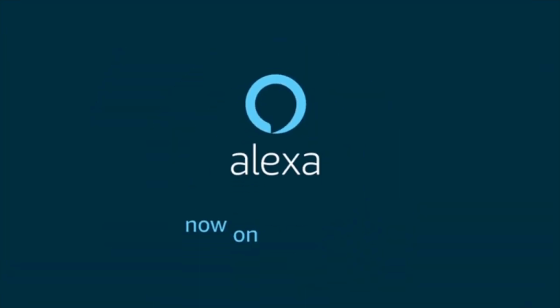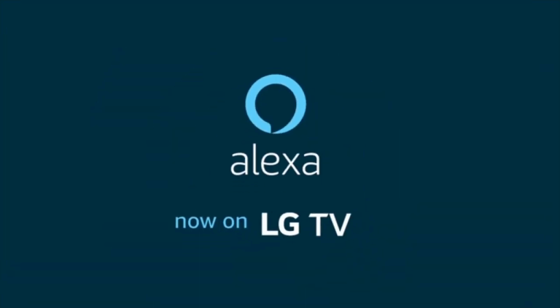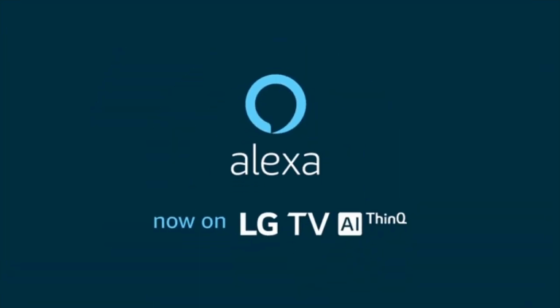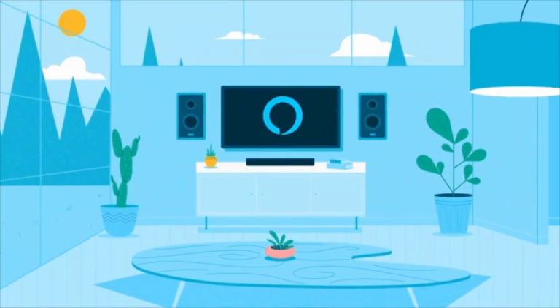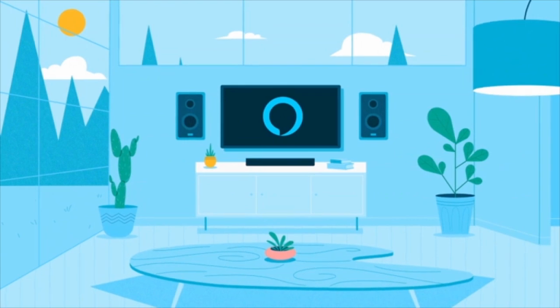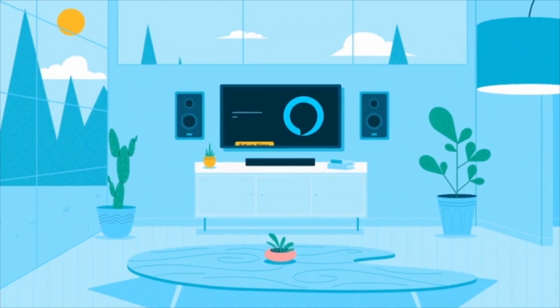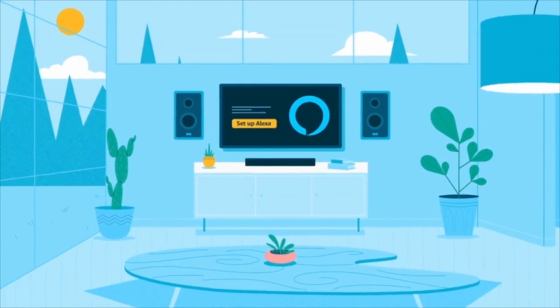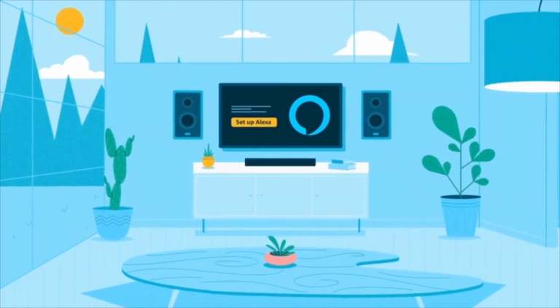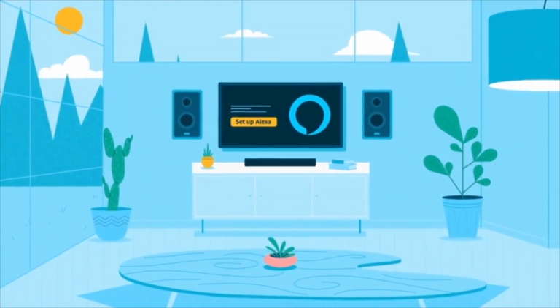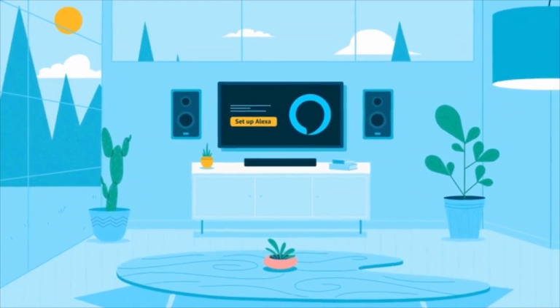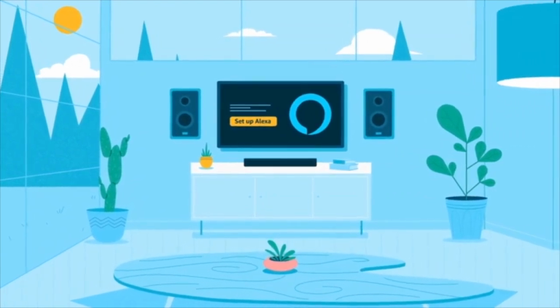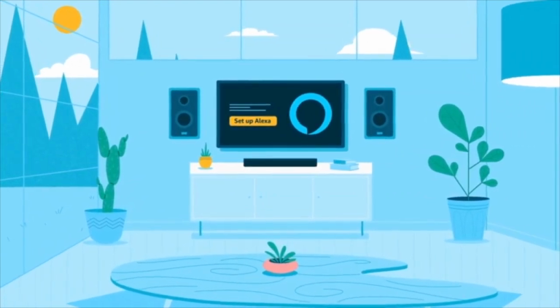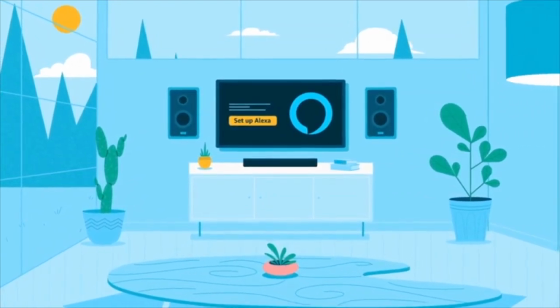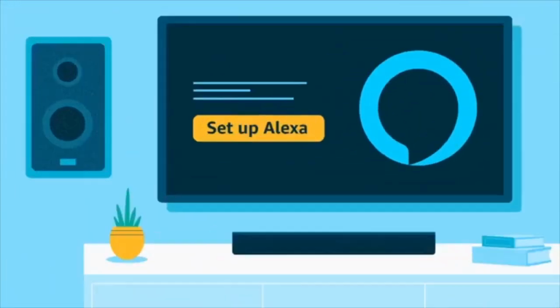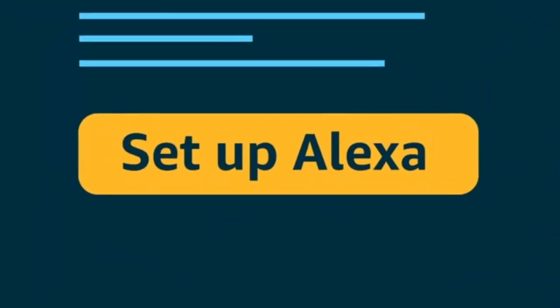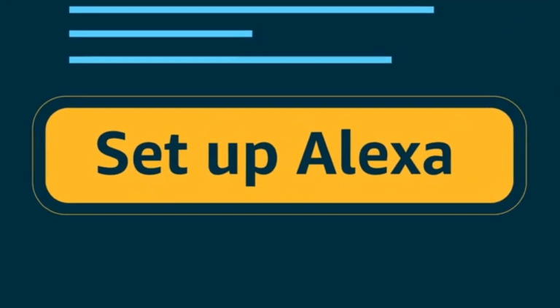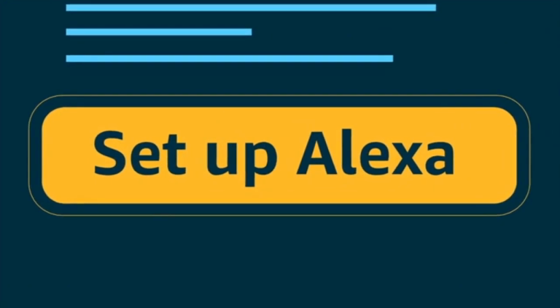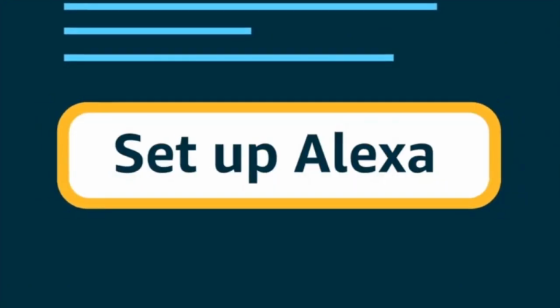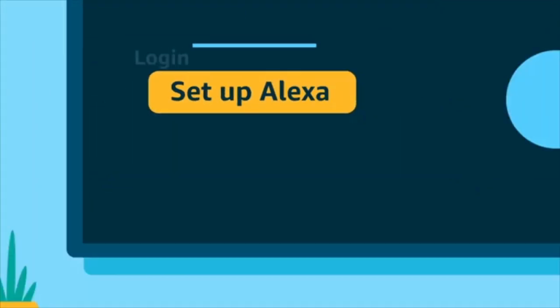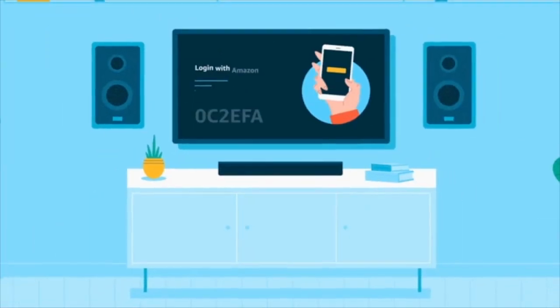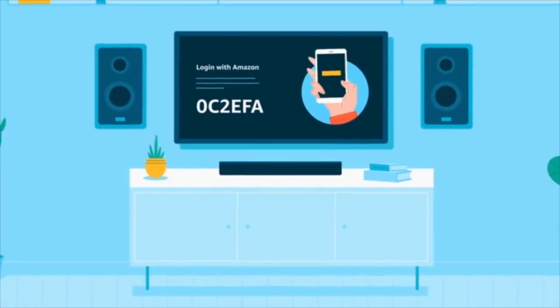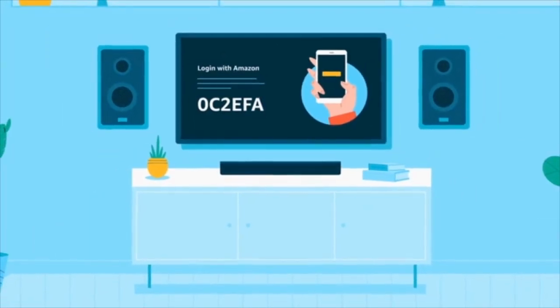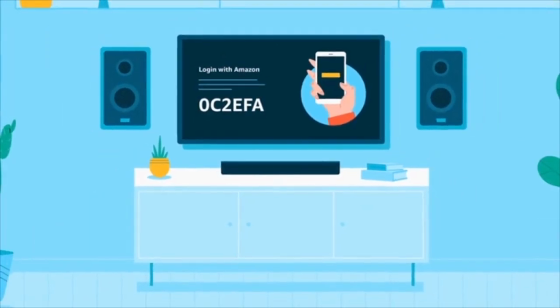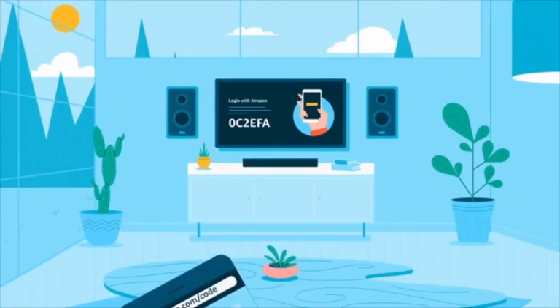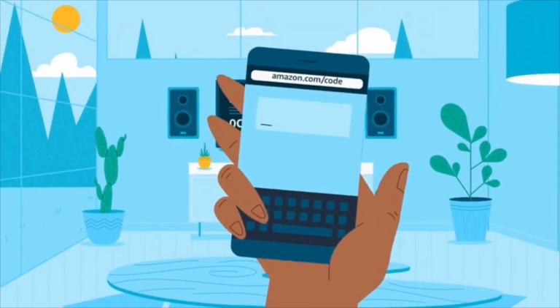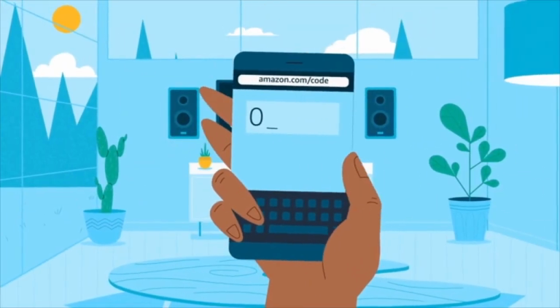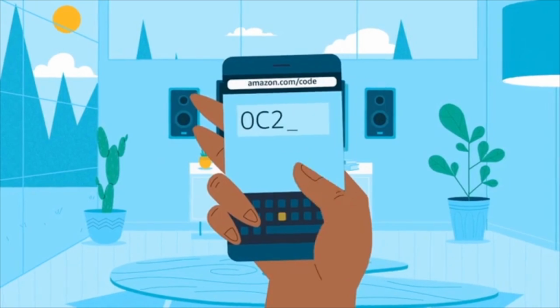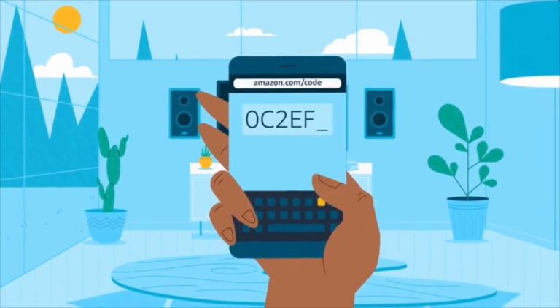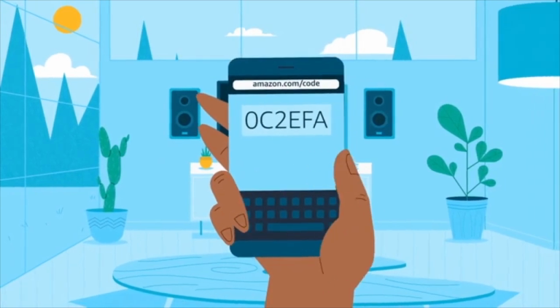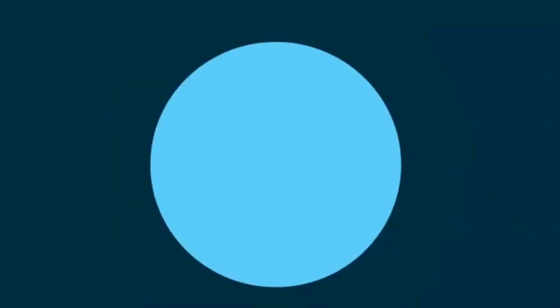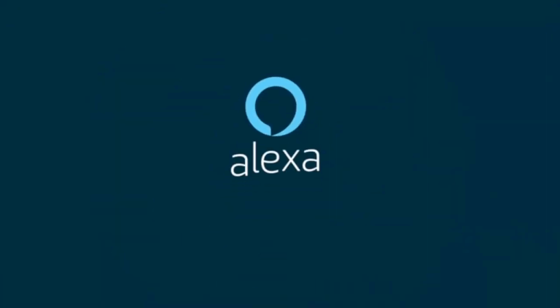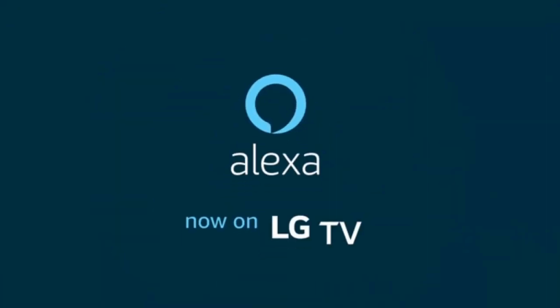That's all it takes. Once you've downloaded the Alexa app onto your LG AI TV, you're ready to connect it to your Amazon account. Select the Setup Alexa button in the app, and then, using your mobile device or computer, visit the listed website and enter the code shown on your TV.